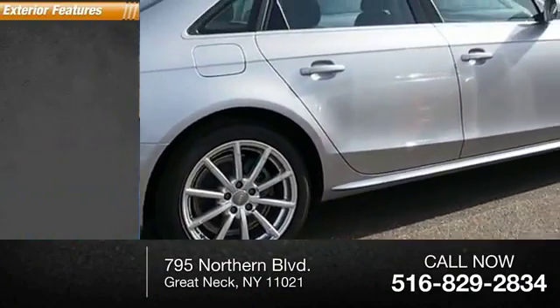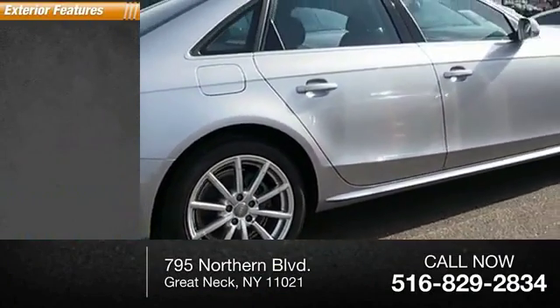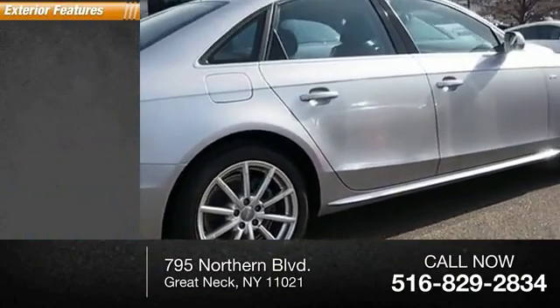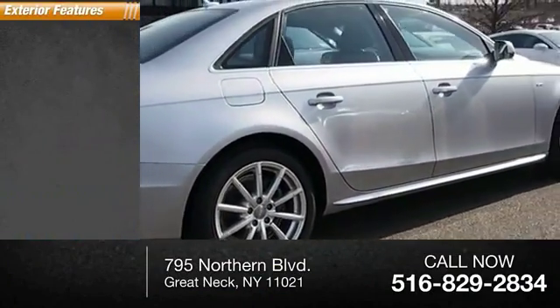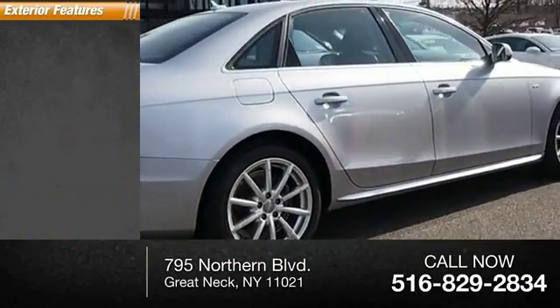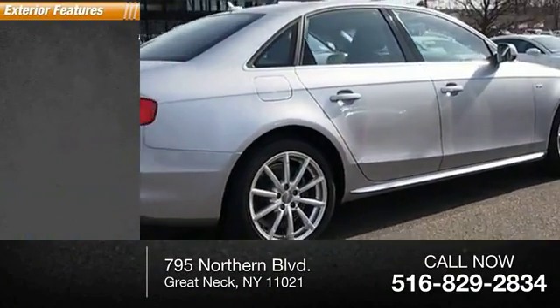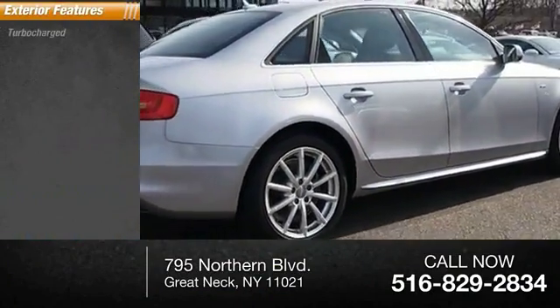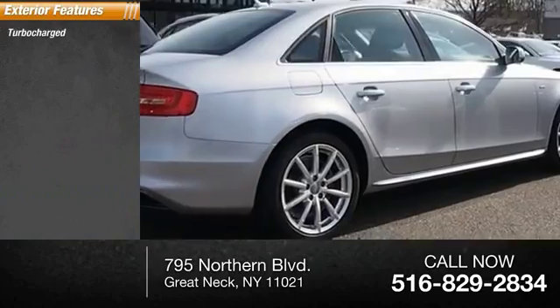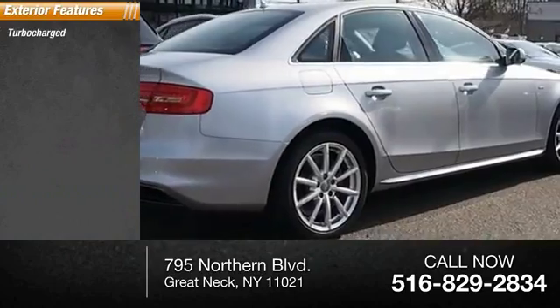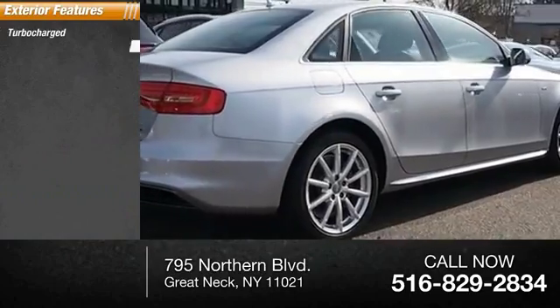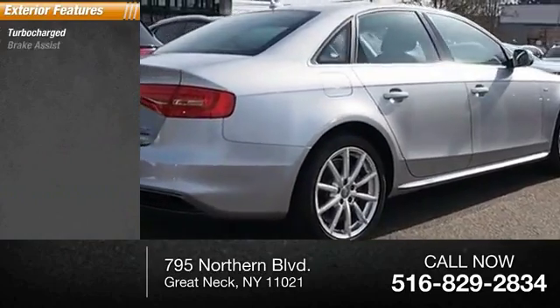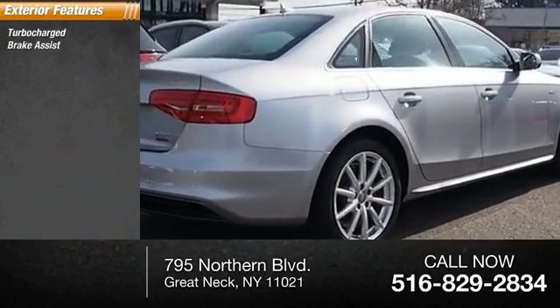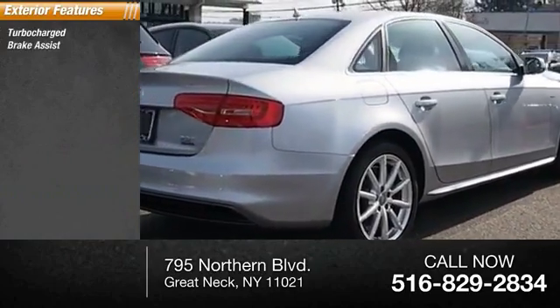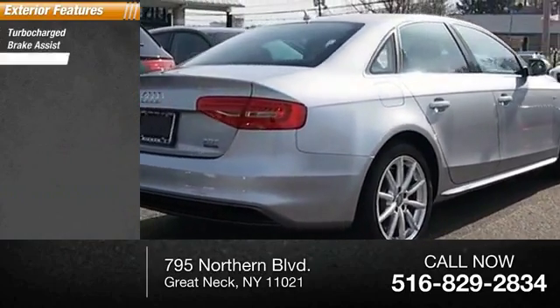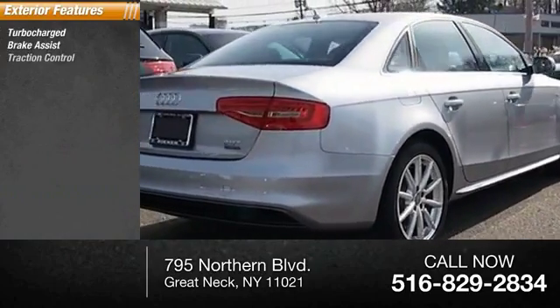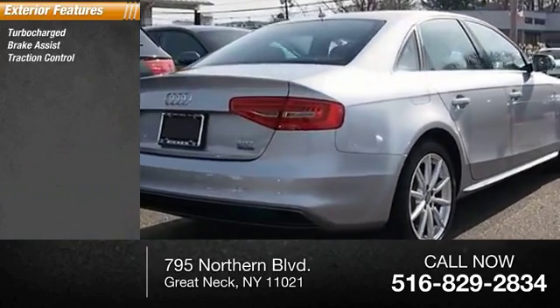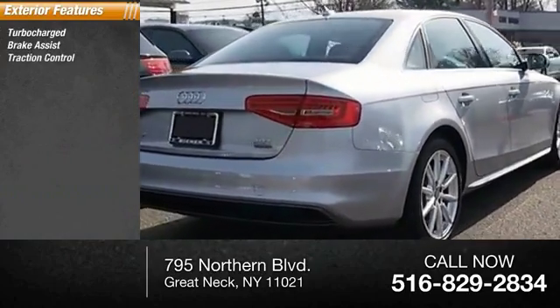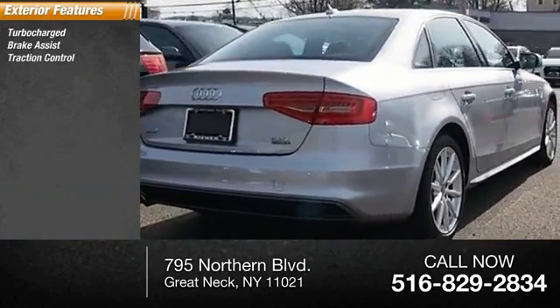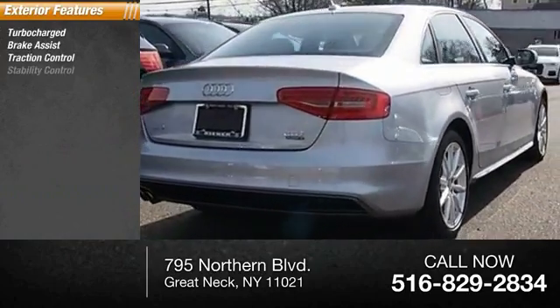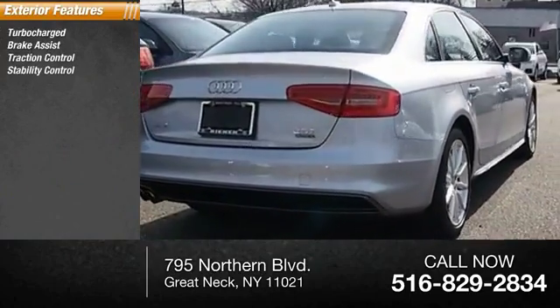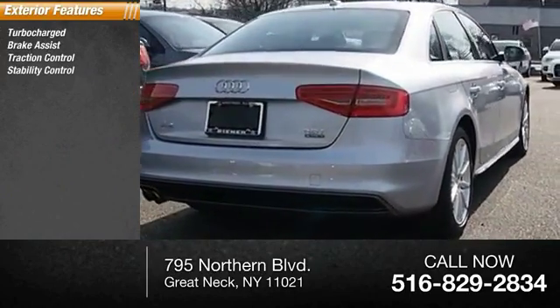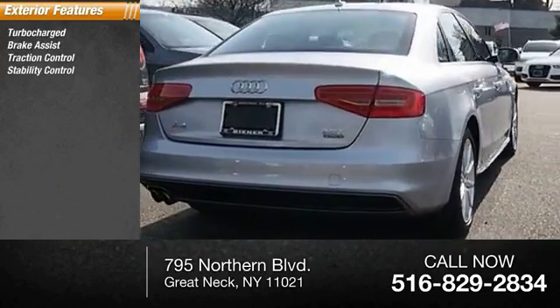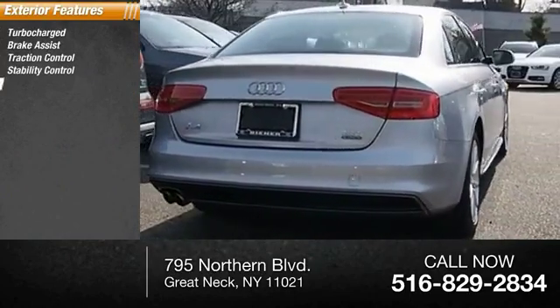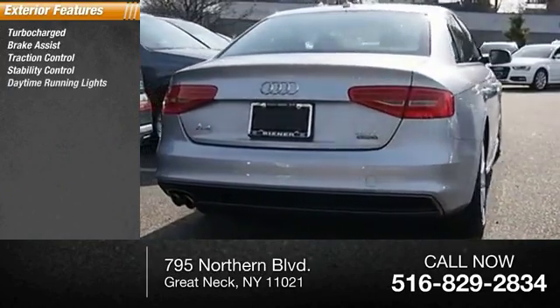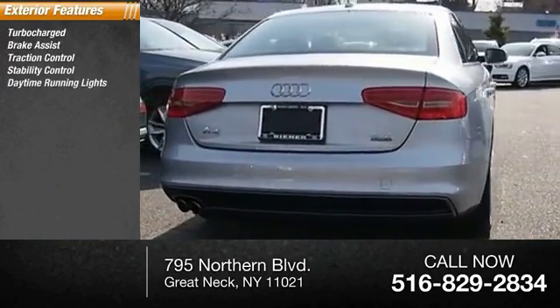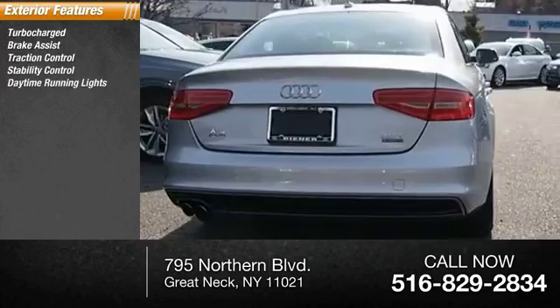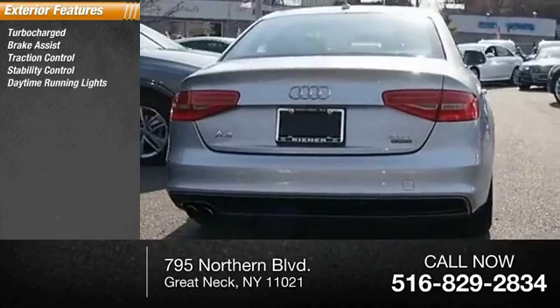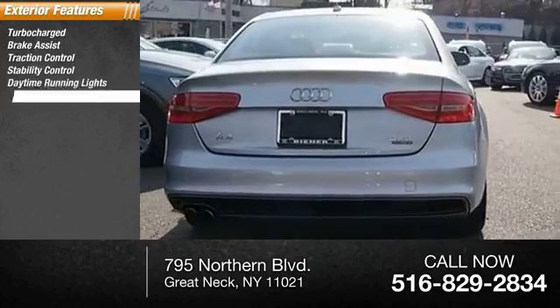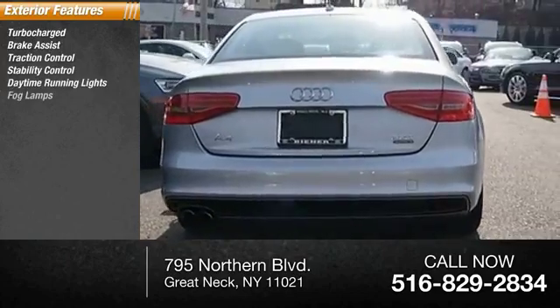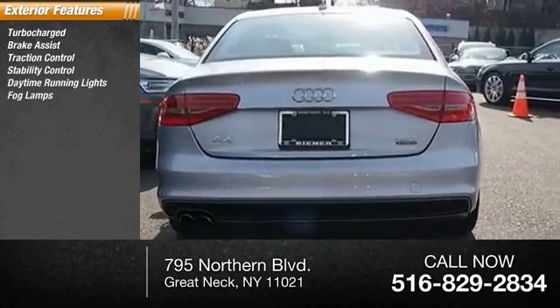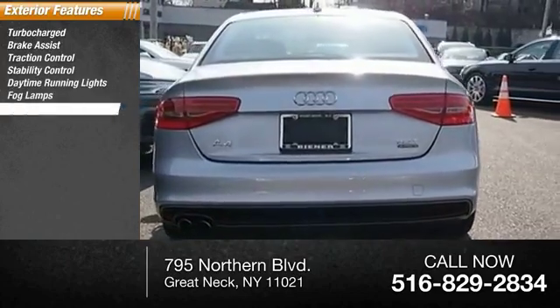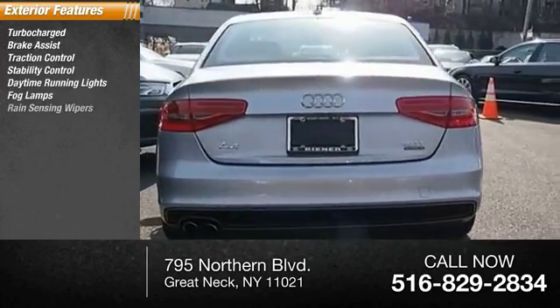Here are some of this vehicle's great options: Turbocharged, Brake Assist, Traction Control, Stability Control, Daytime Running Lights, Fog Lamps.